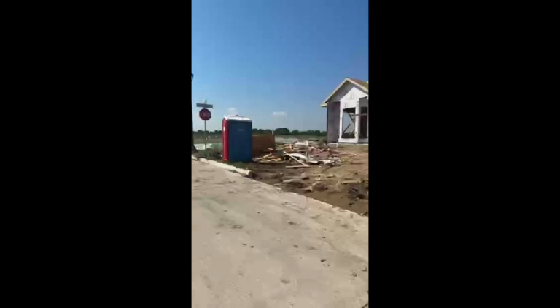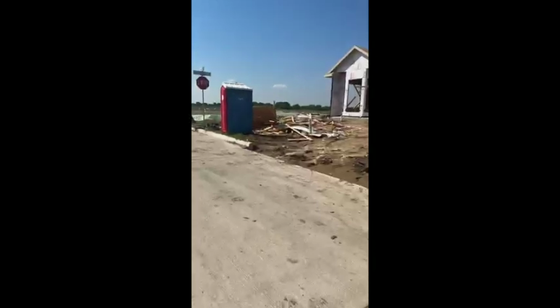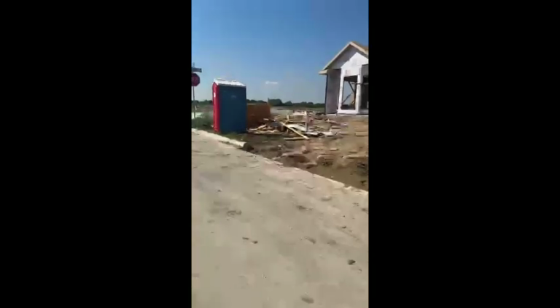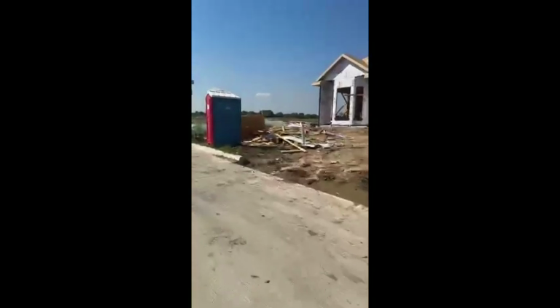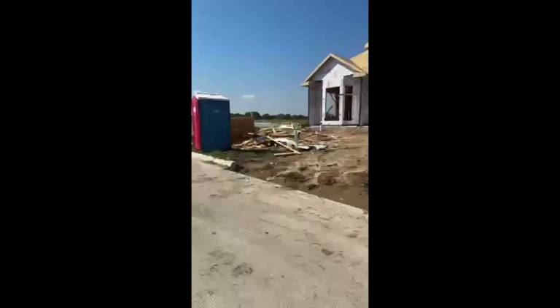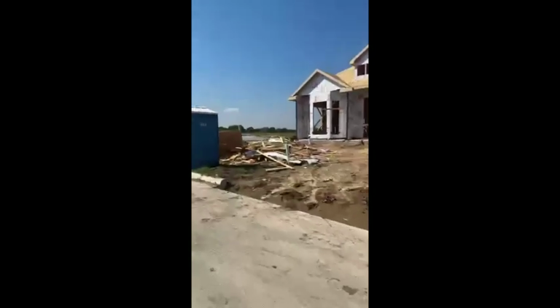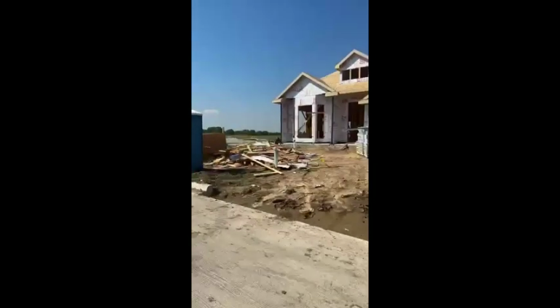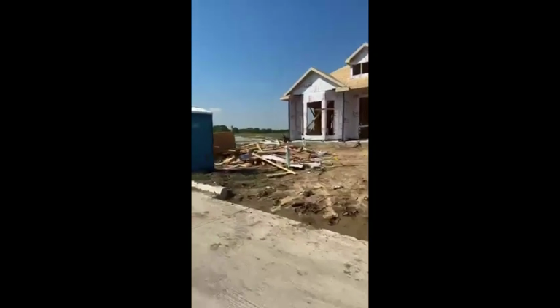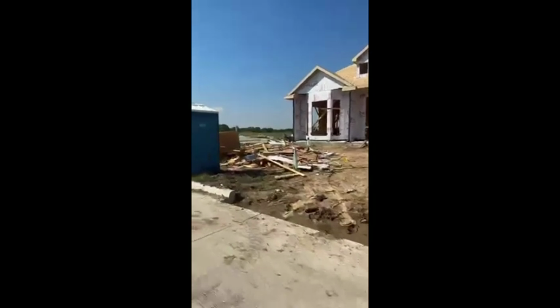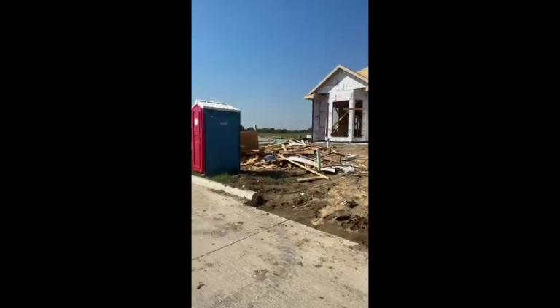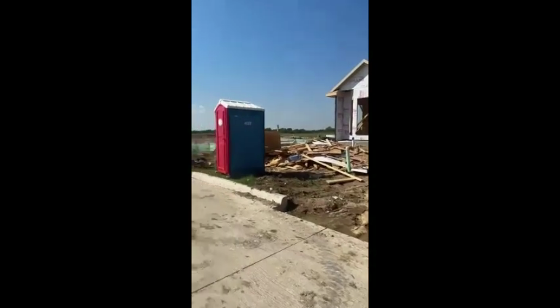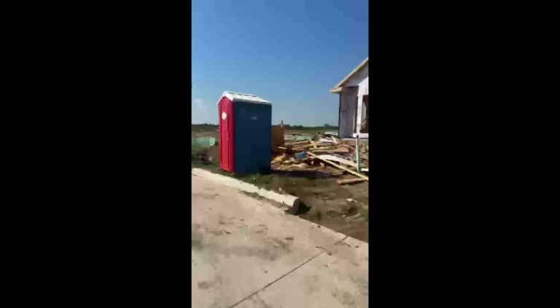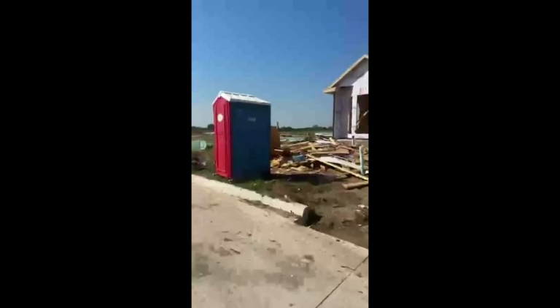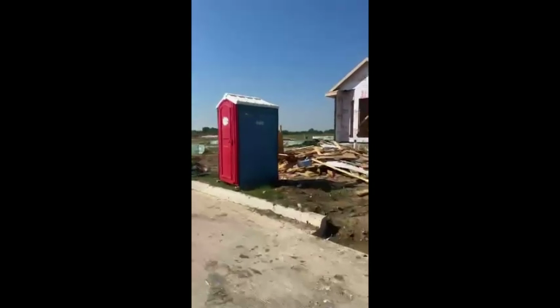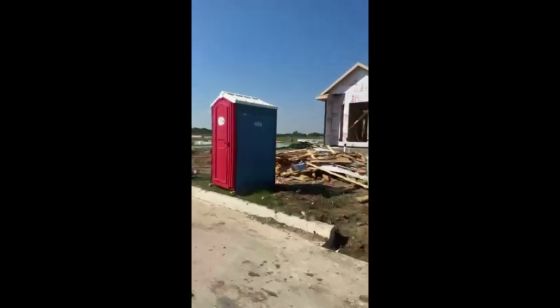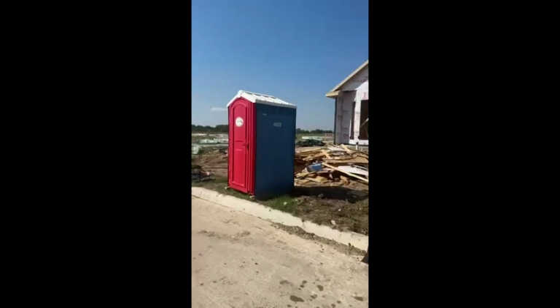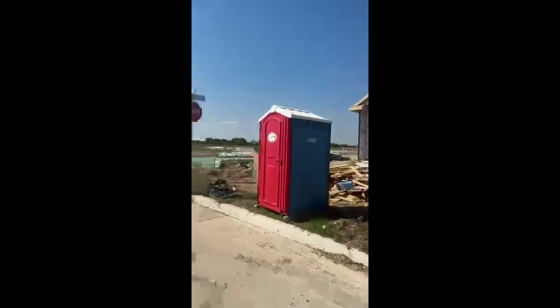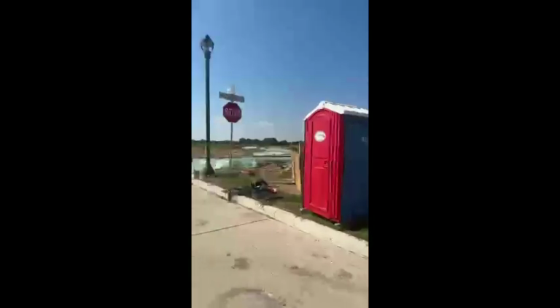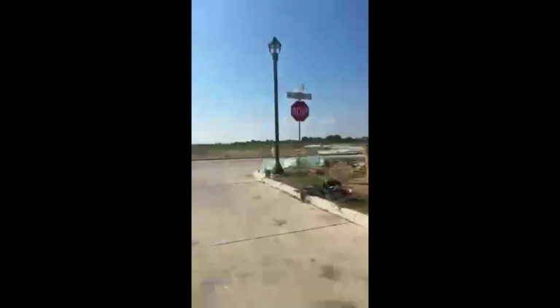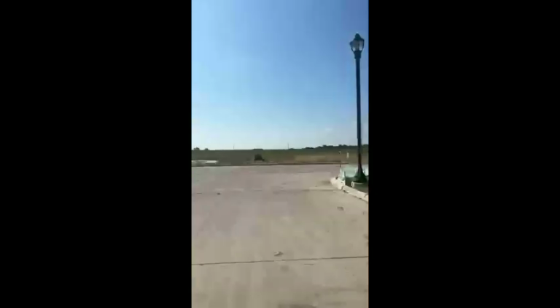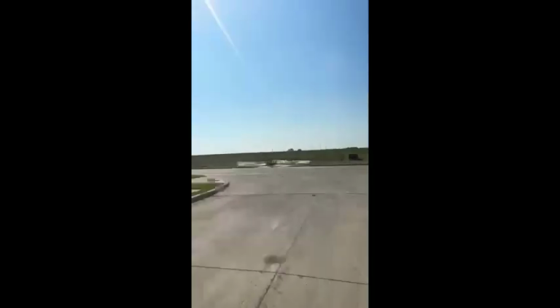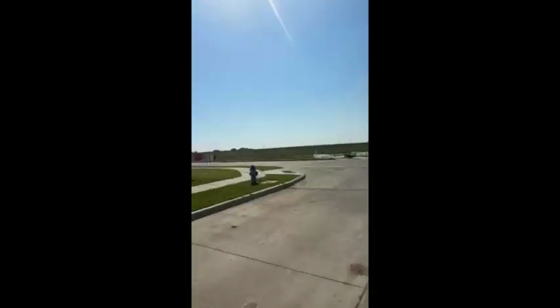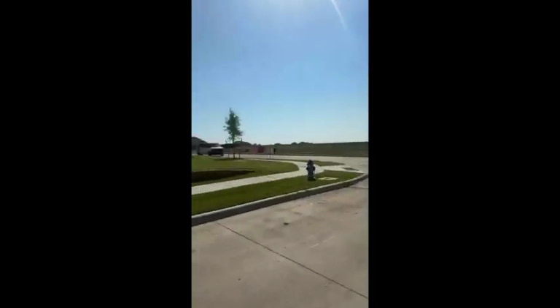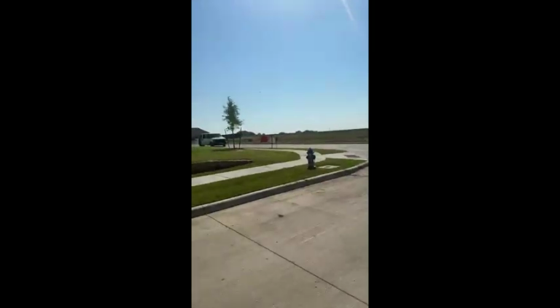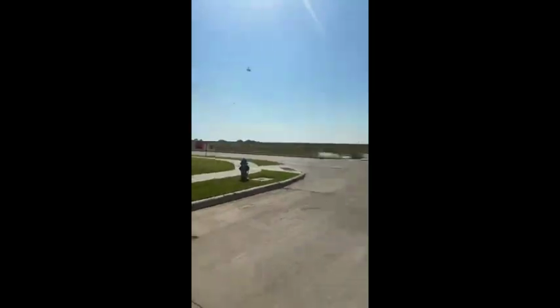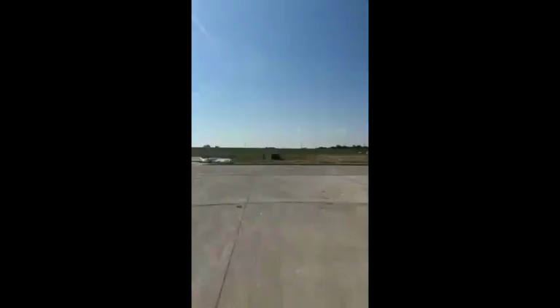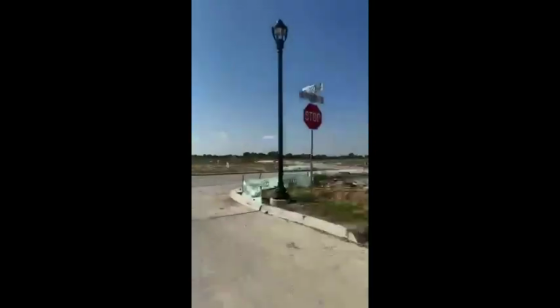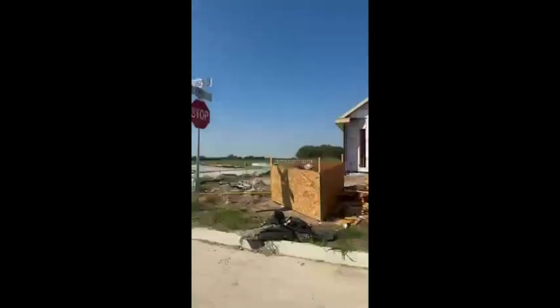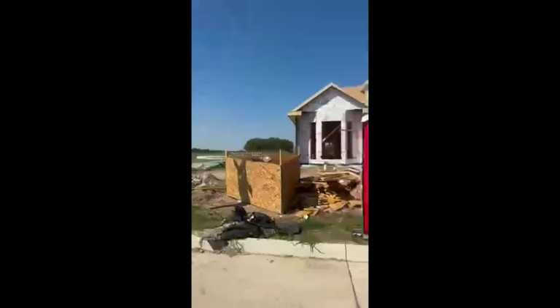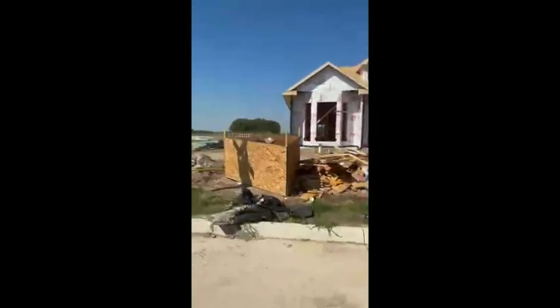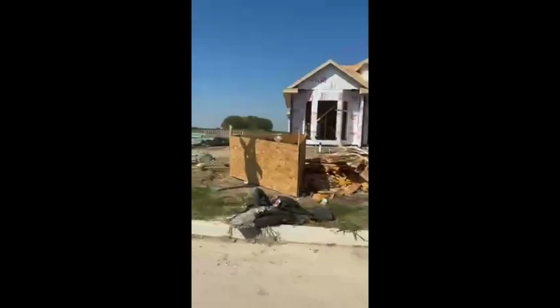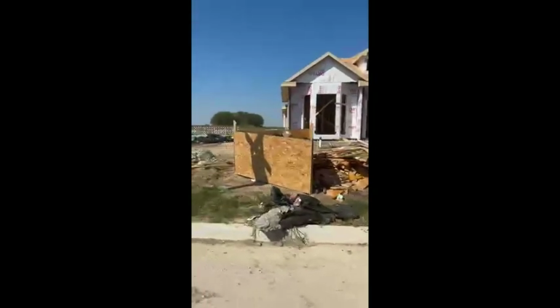They selected this awesome corner lot. That's the good thing about when you build your home — you get to select your lot, so you get to decide where in the community you want to be. Do you want to be on a corner lot? Do you want to be in the center? And this is what they've chosen.